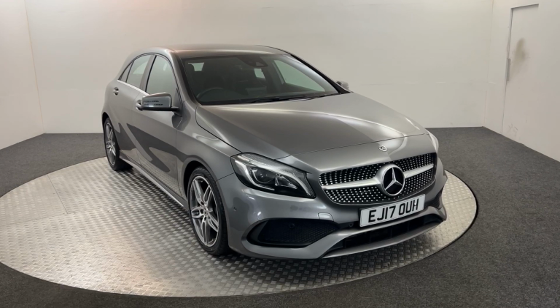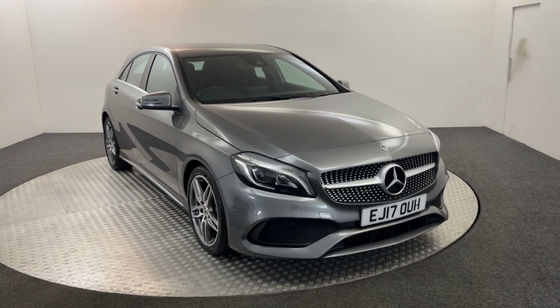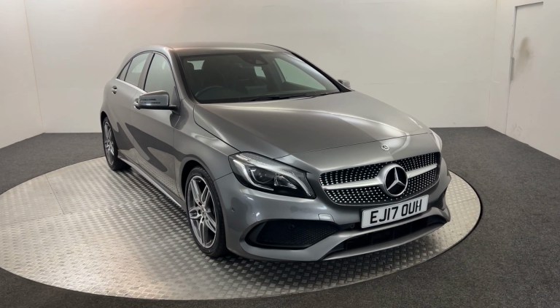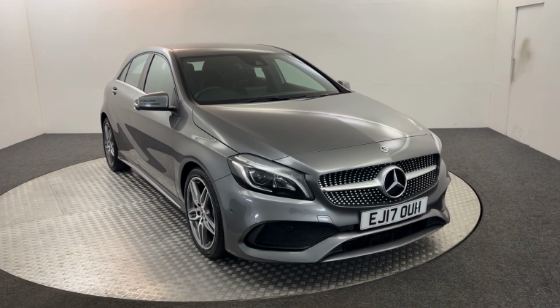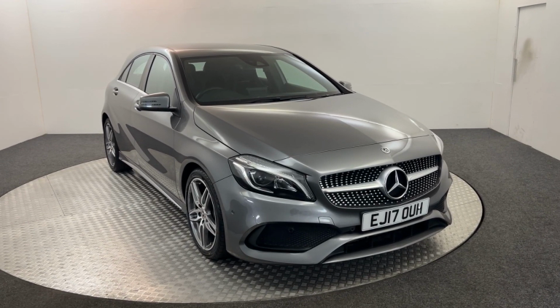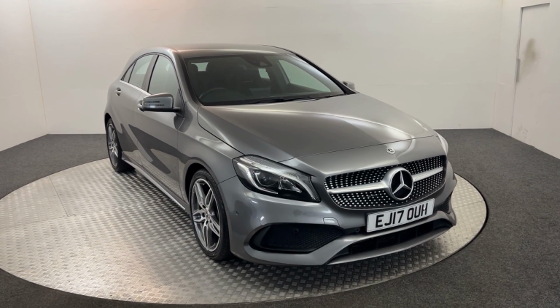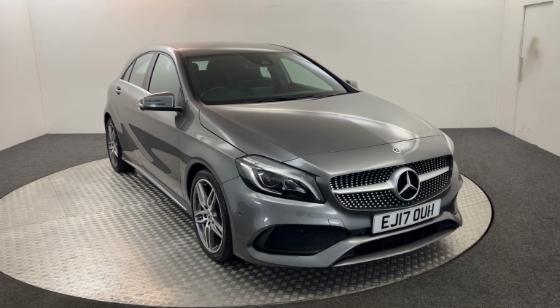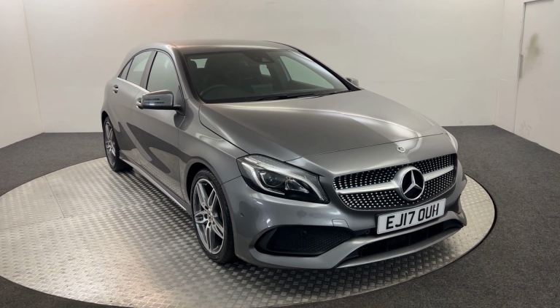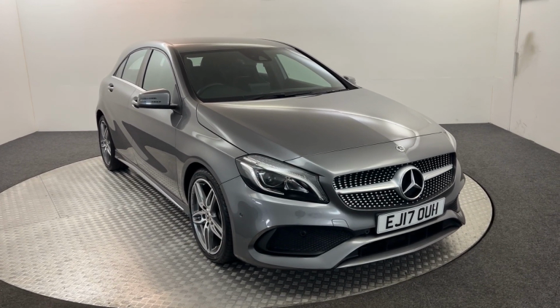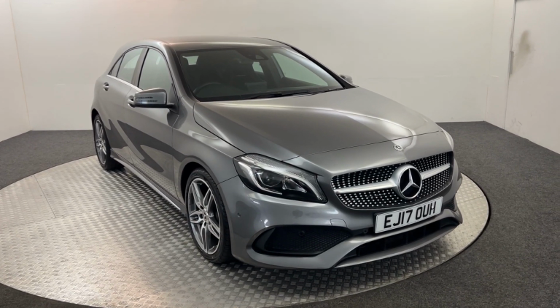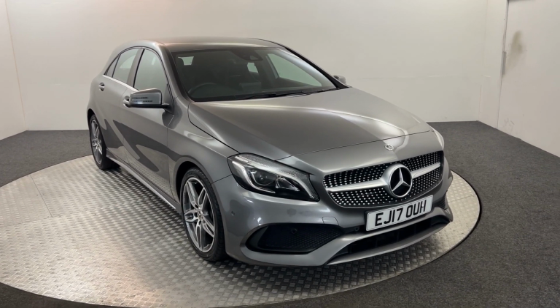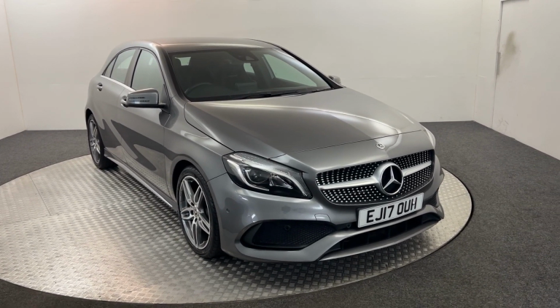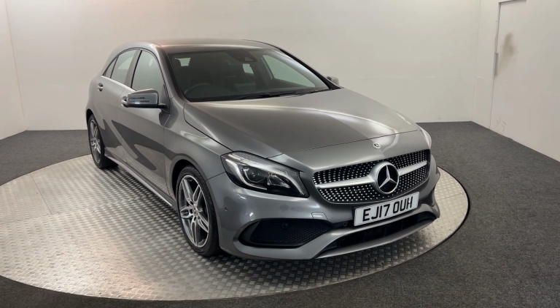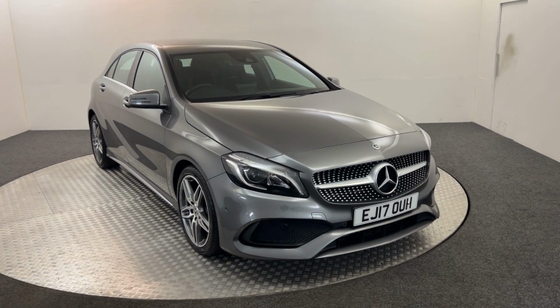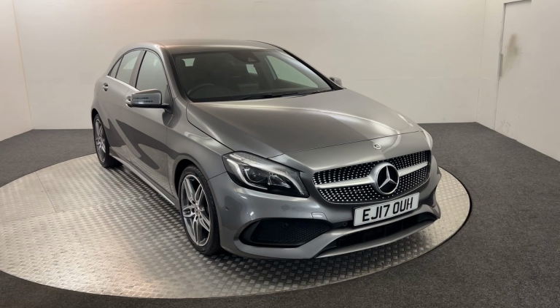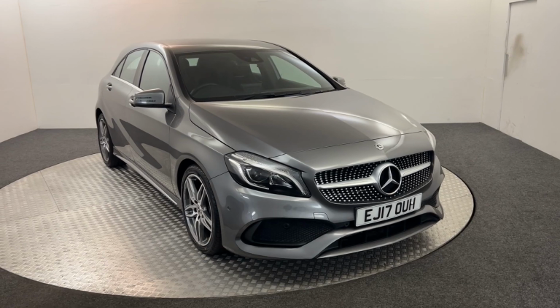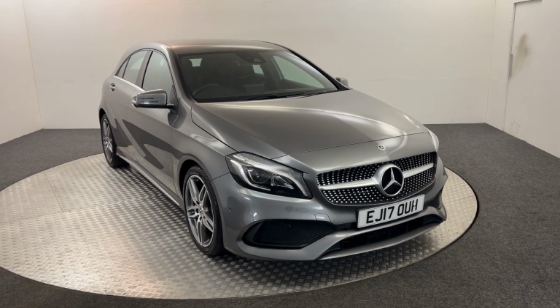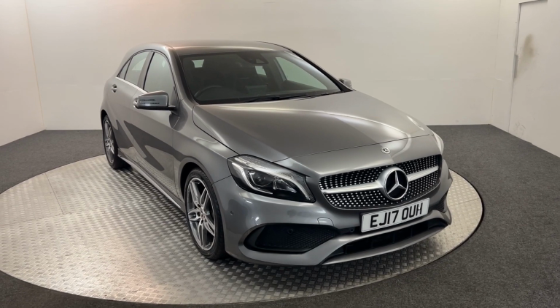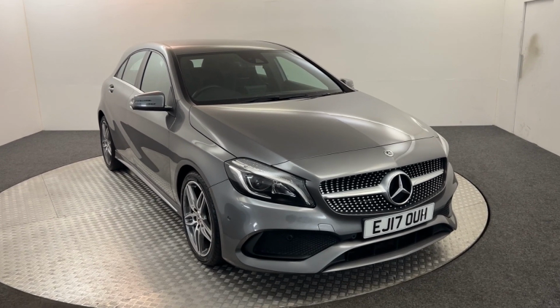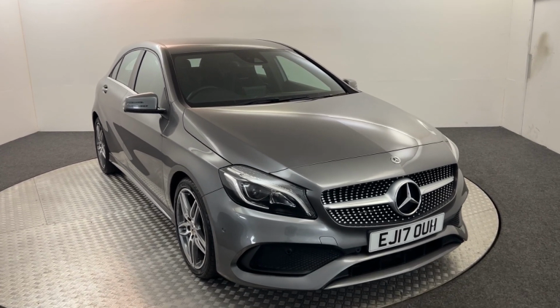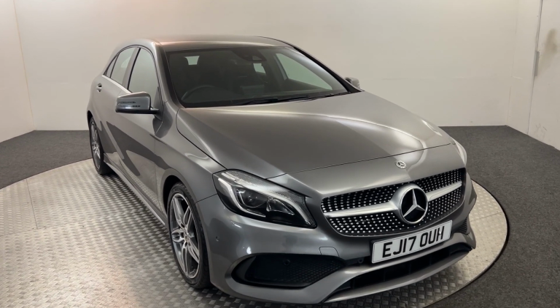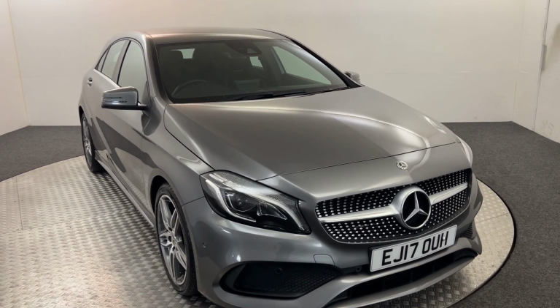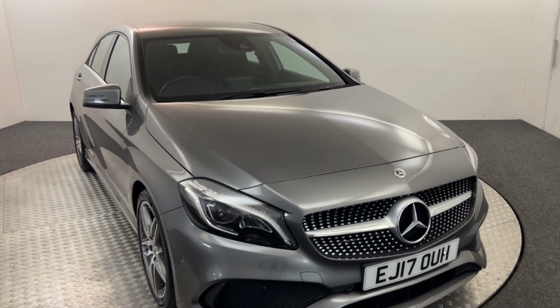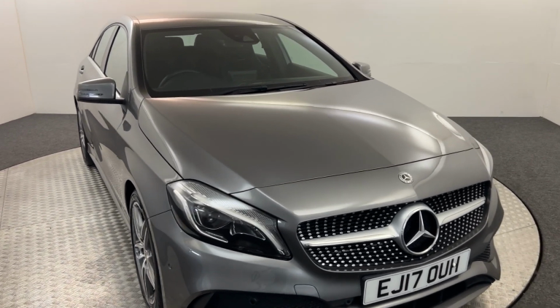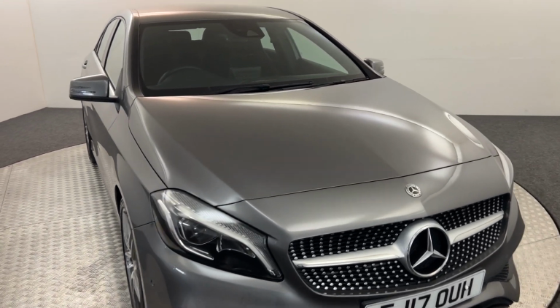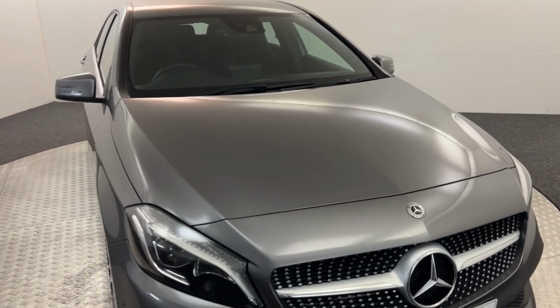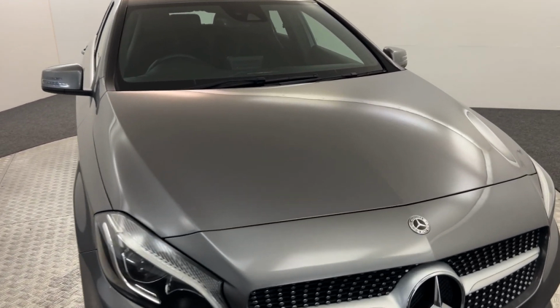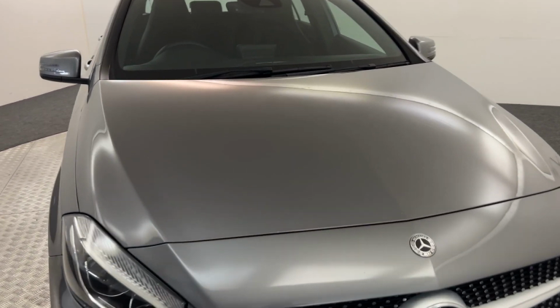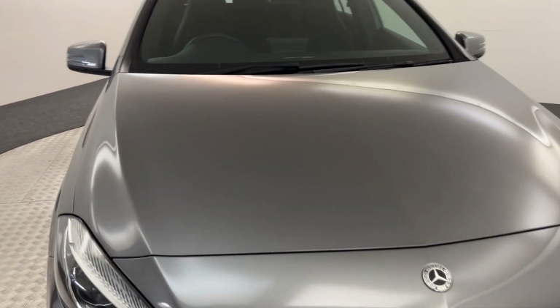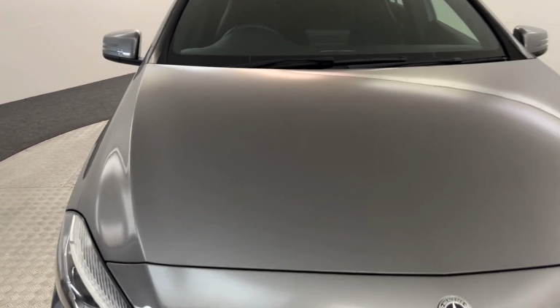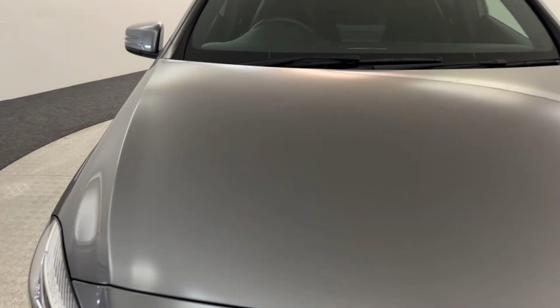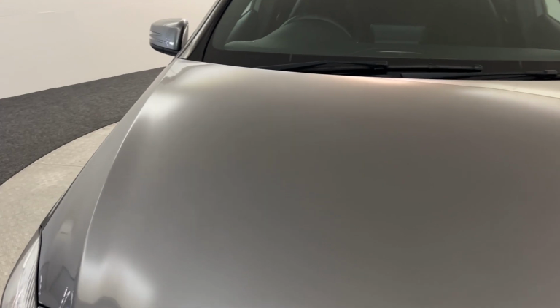Hi, James here from David Hayton's Autostarve. Today we have this 2017 Mercedes-Benz A-Class. I'm just going to walk you around the car and show you the condition, and then we will jump inside.